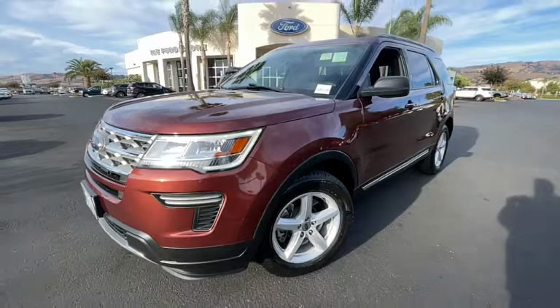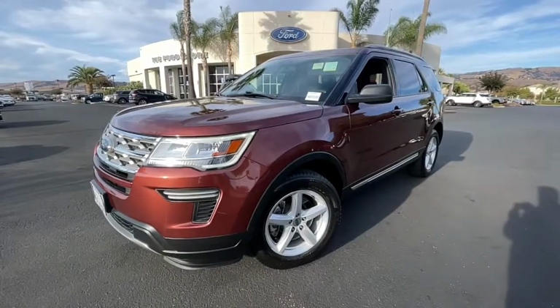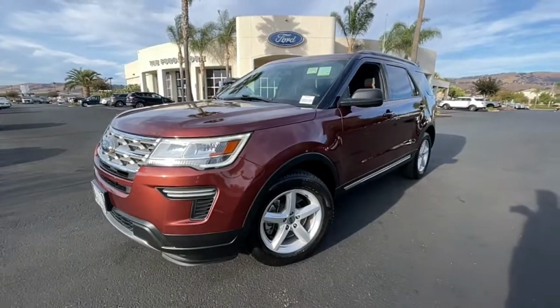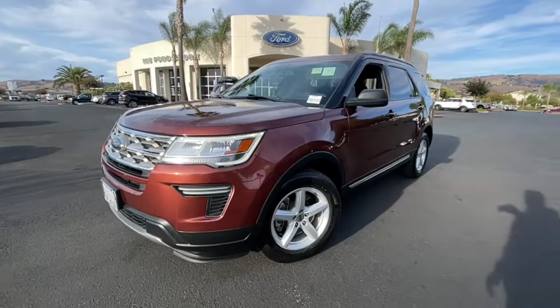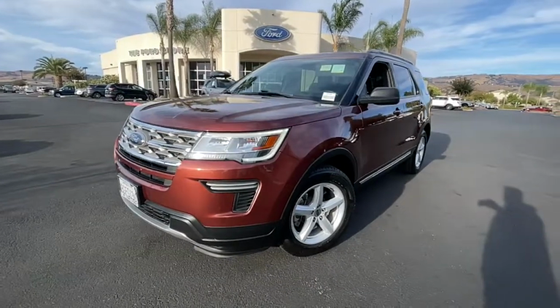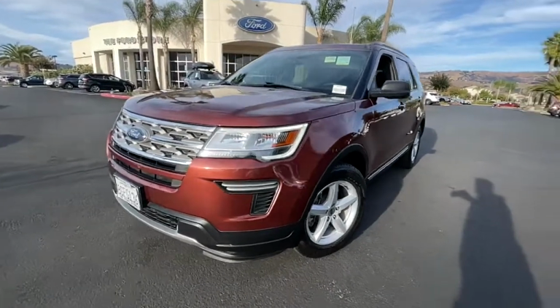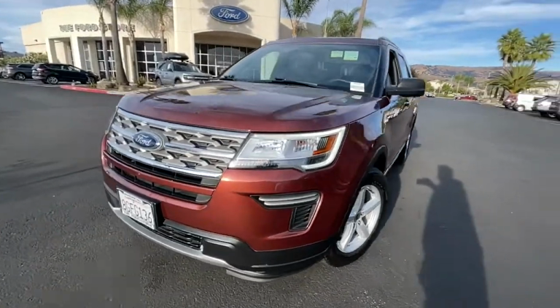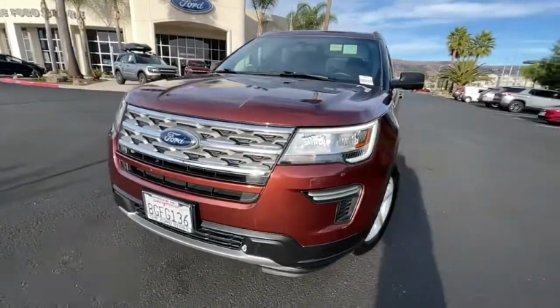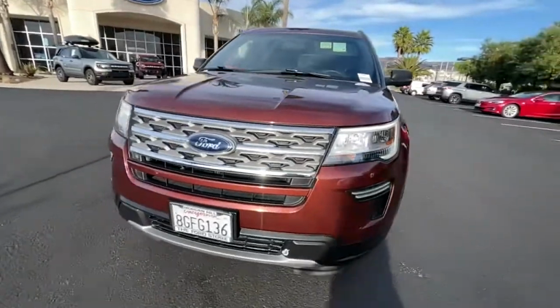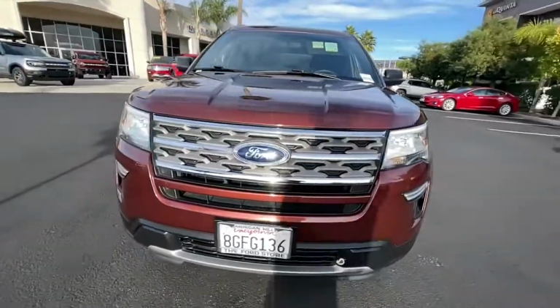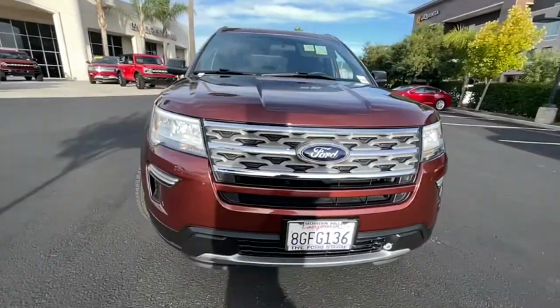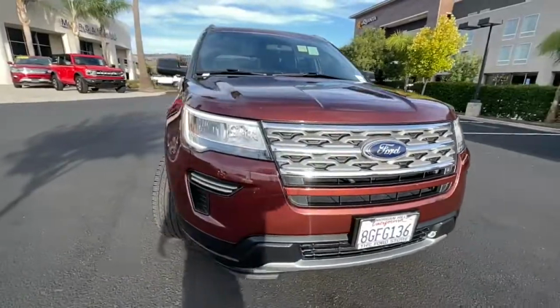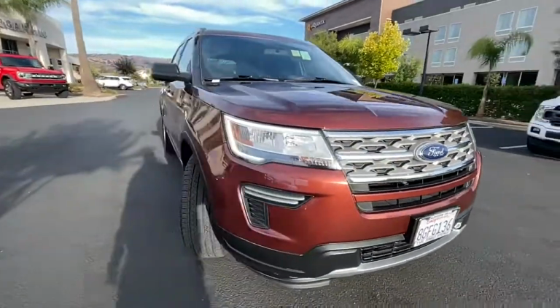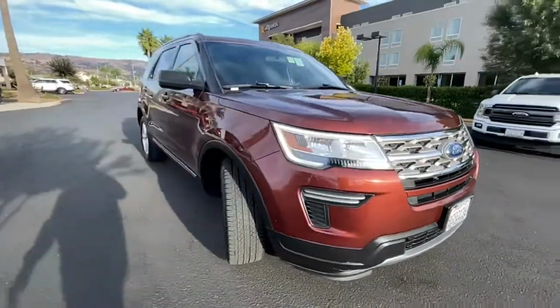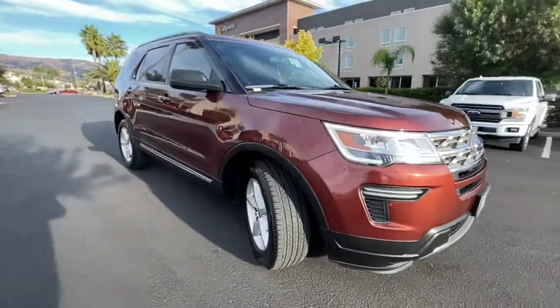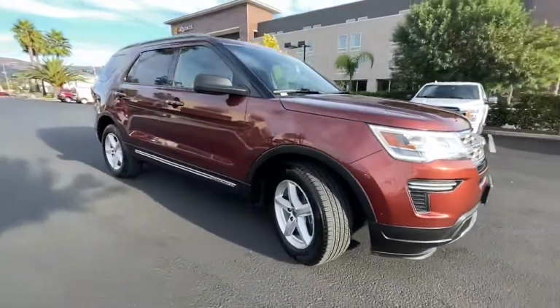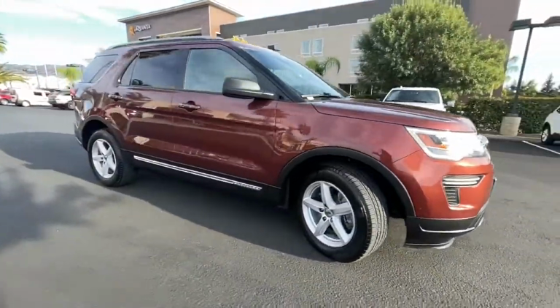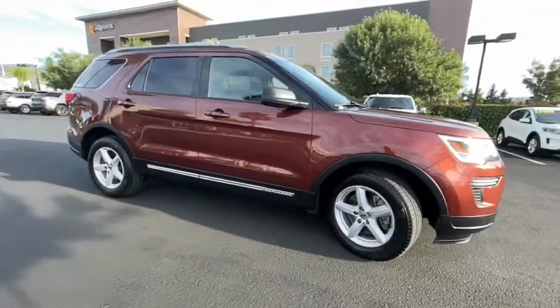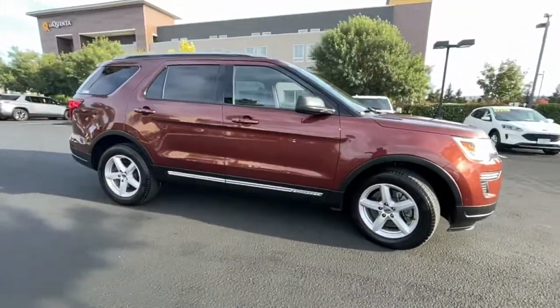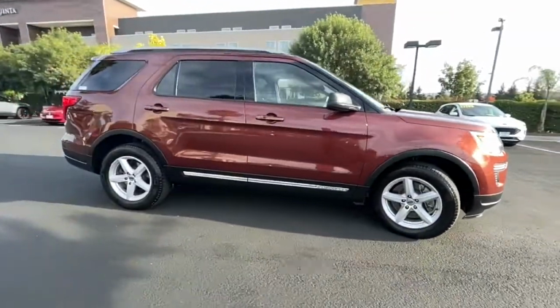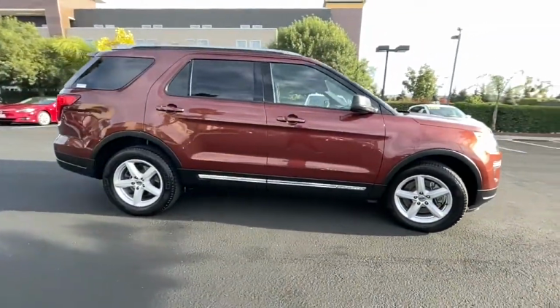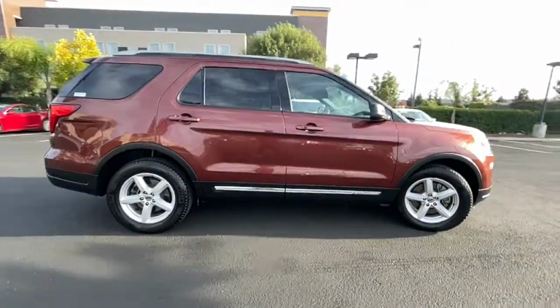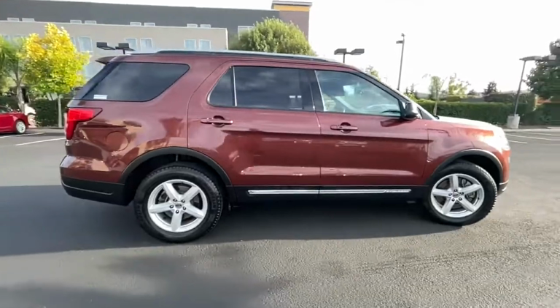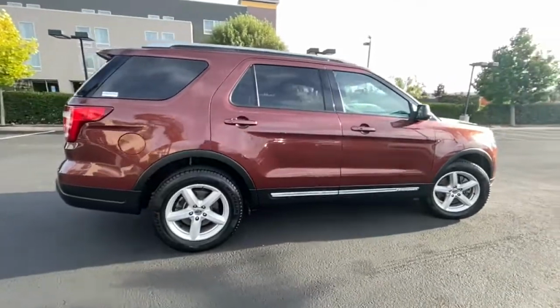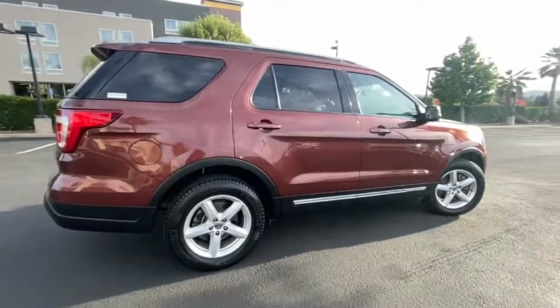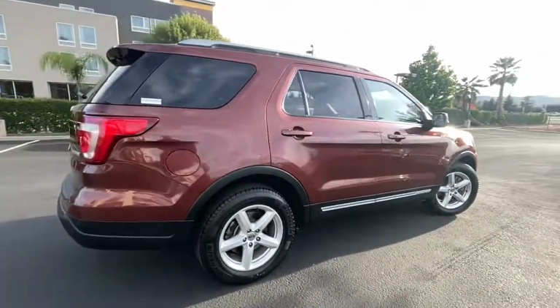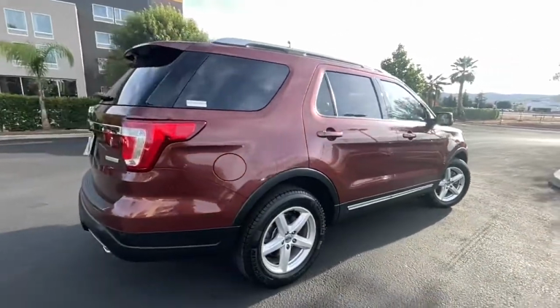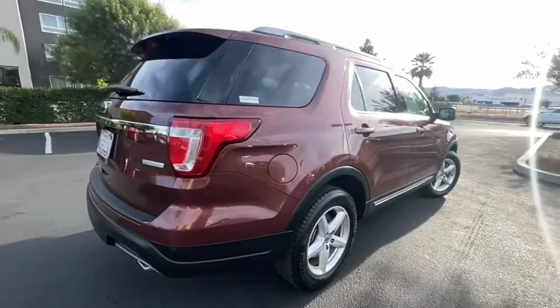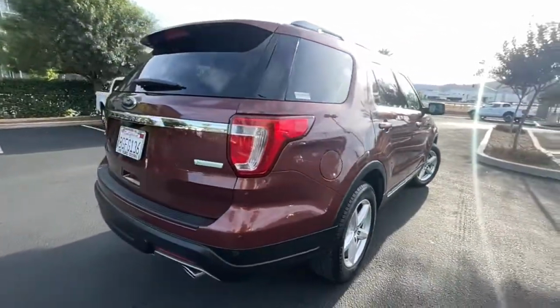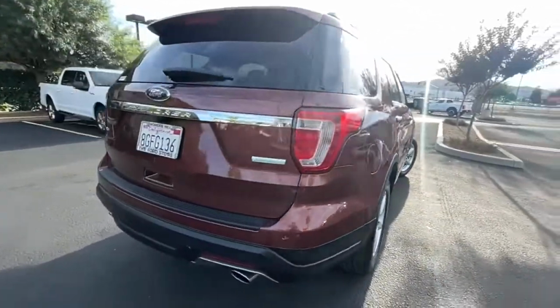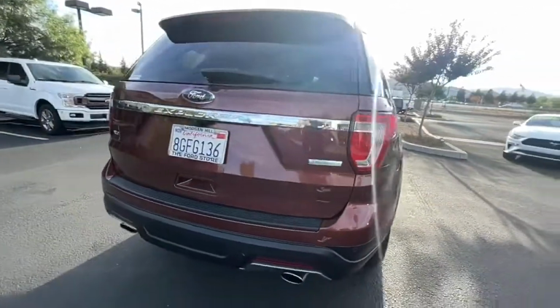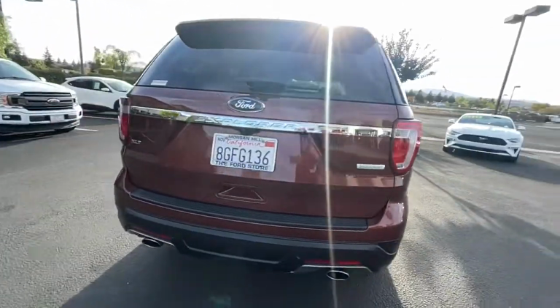Look no further than the 2018 Ford Explorer. With less than 25,000 miles on the odometer, this vehicle stands out from the rest. Take on every project with confidence in this spacious, versatile Explorer.